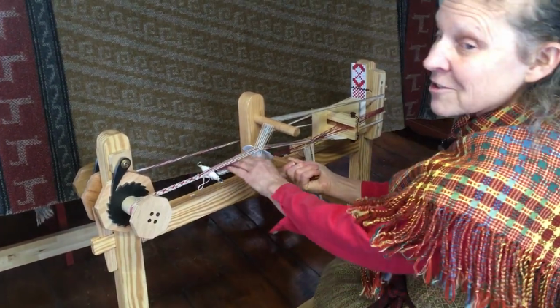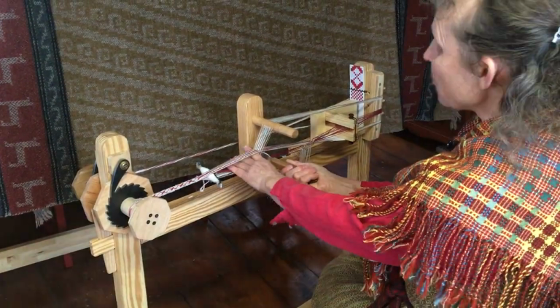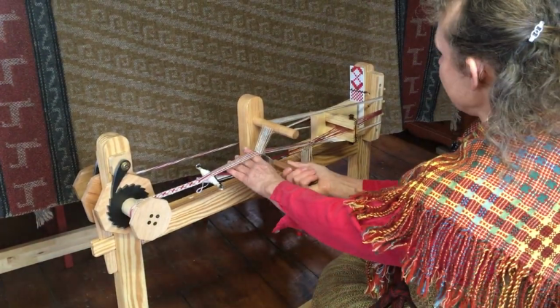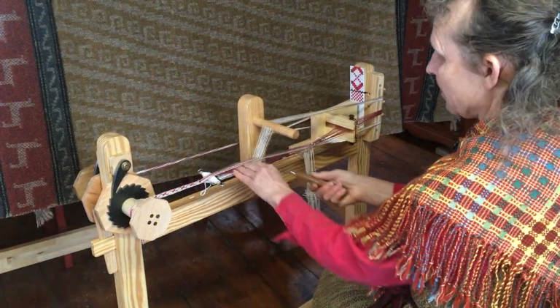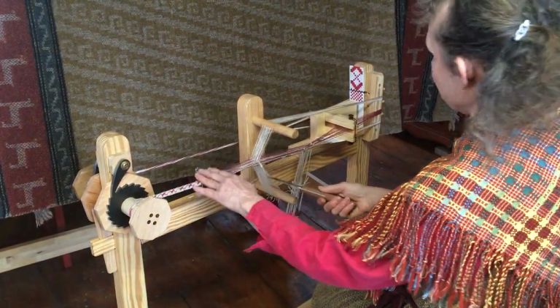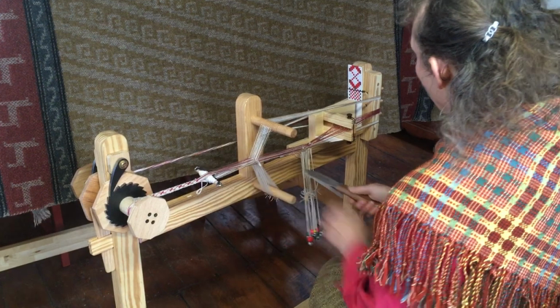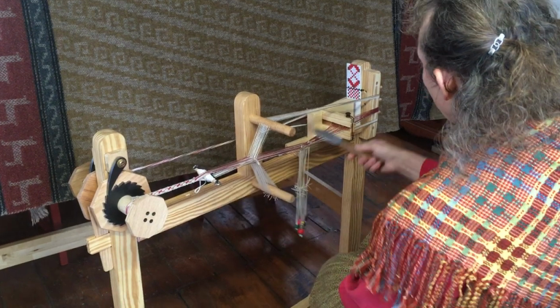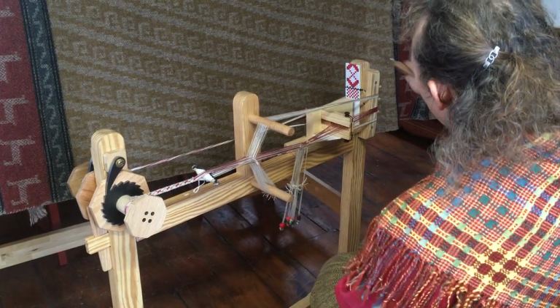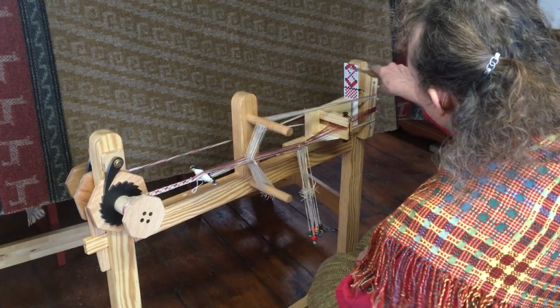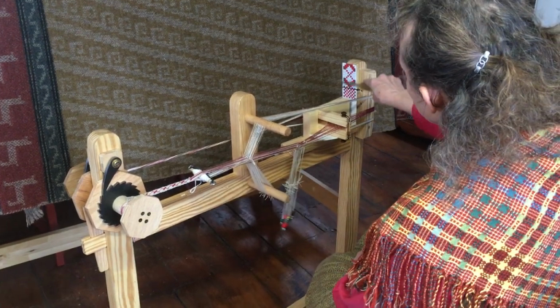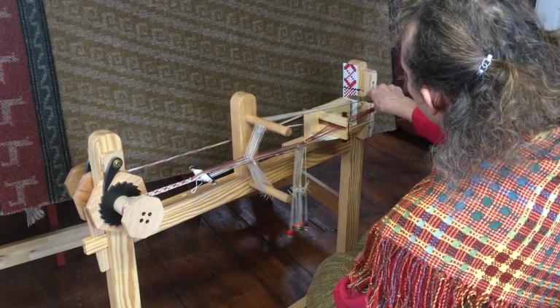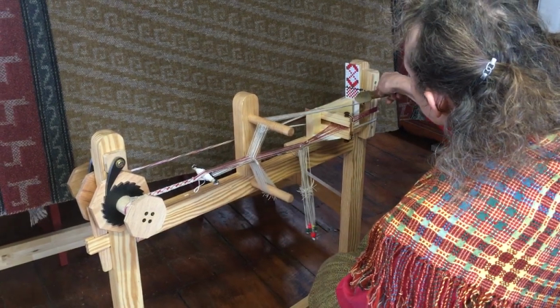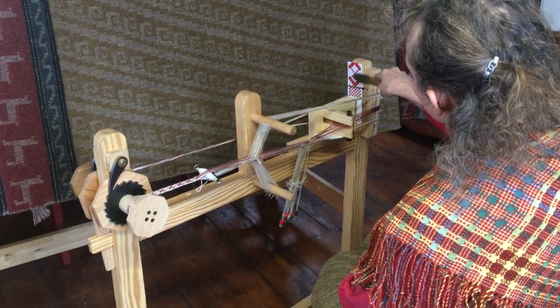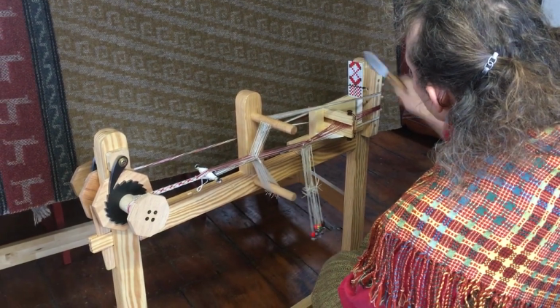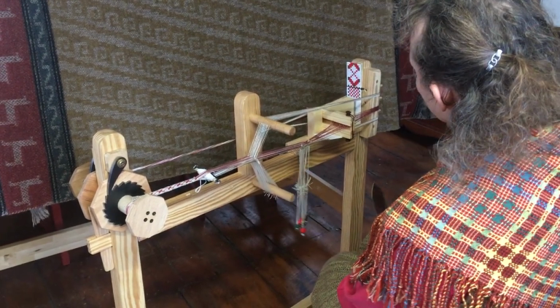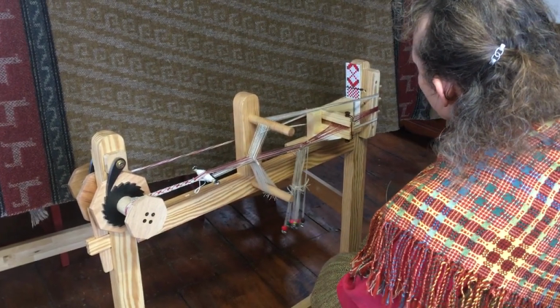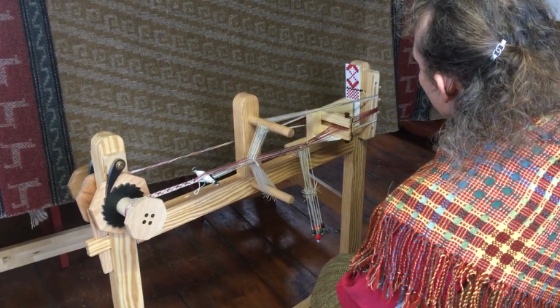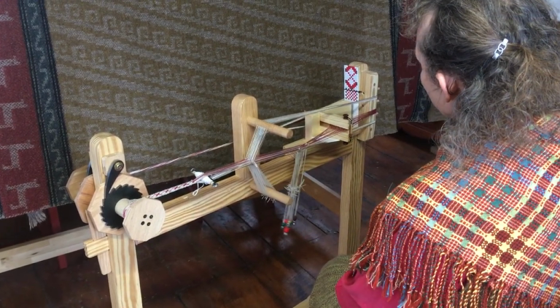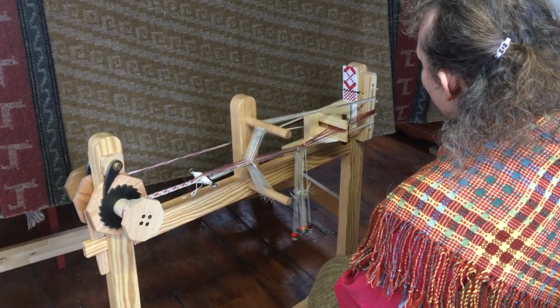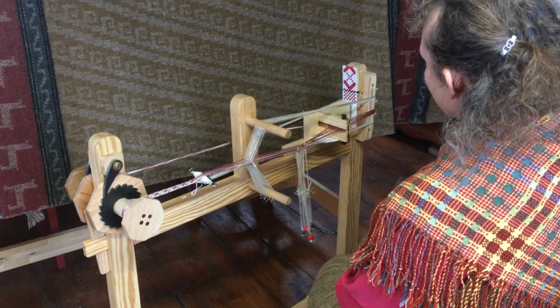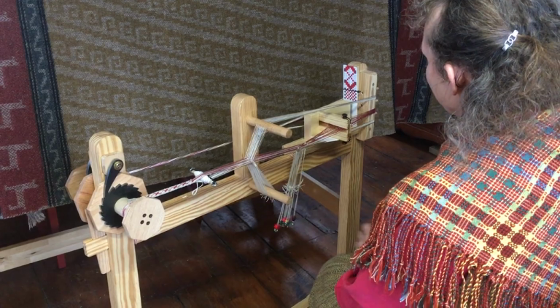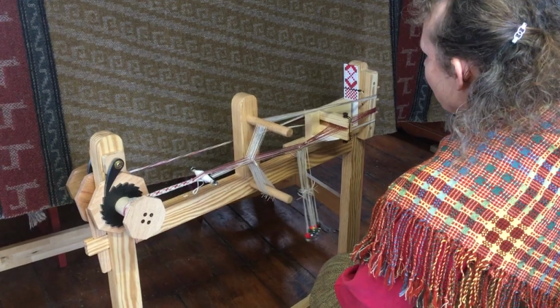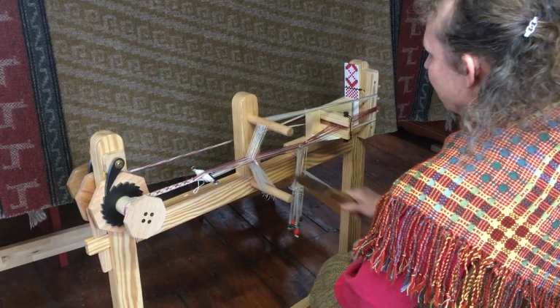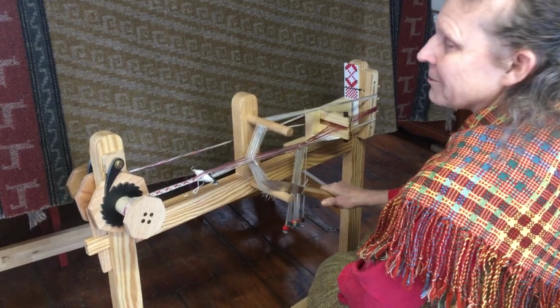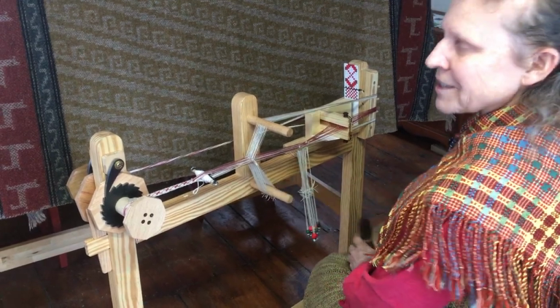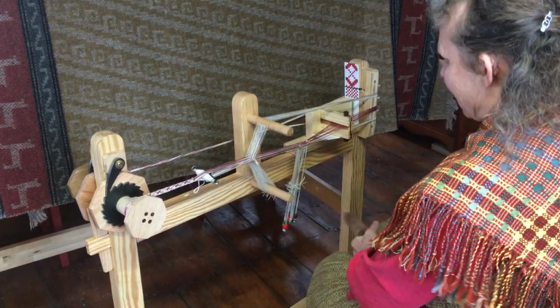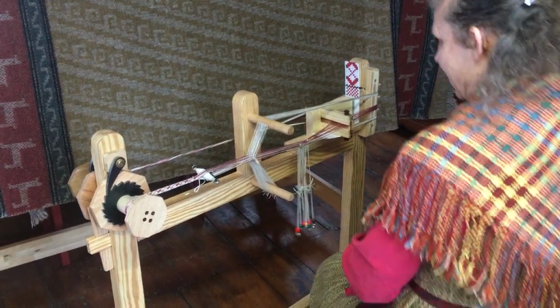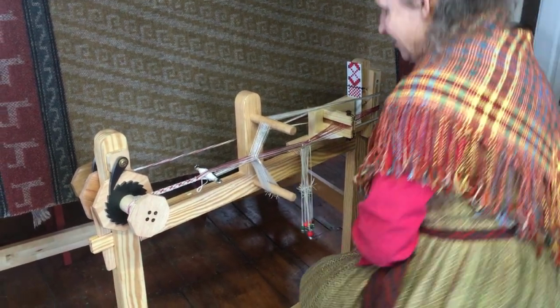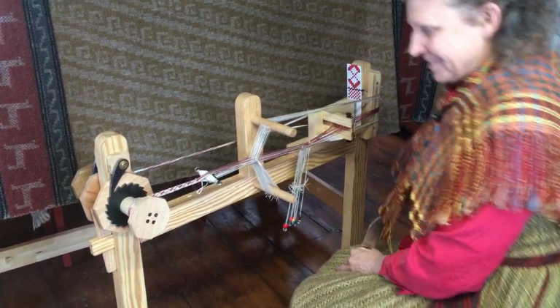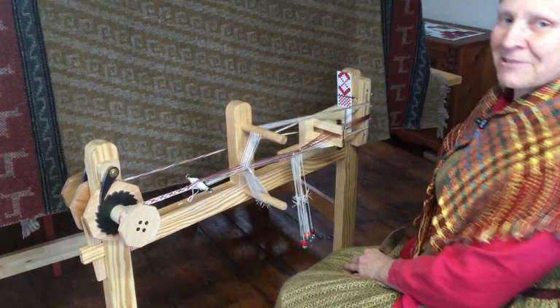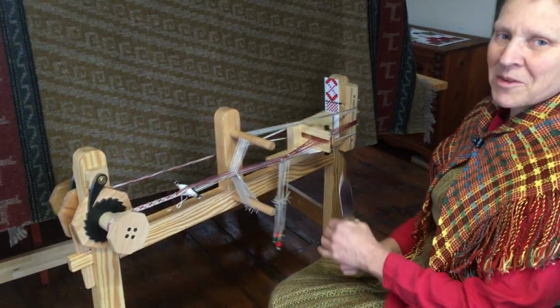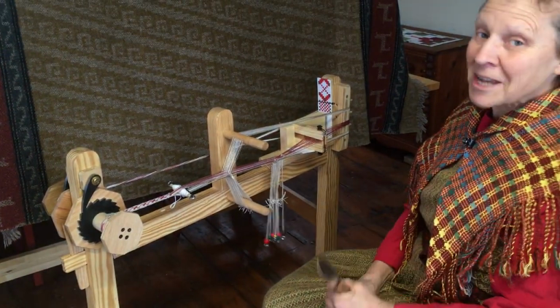It's so easy to weave these patterned bands, and I even have a place here to keep the little pattern so that you can keep track of where you are. We're very excited about our band loom and we hope that you're tempted.